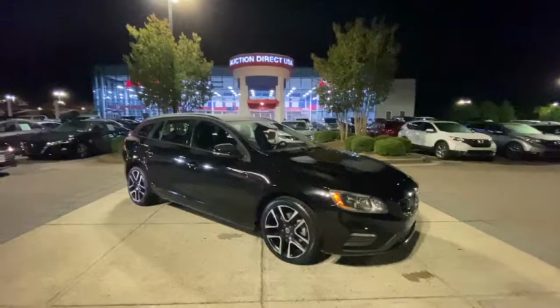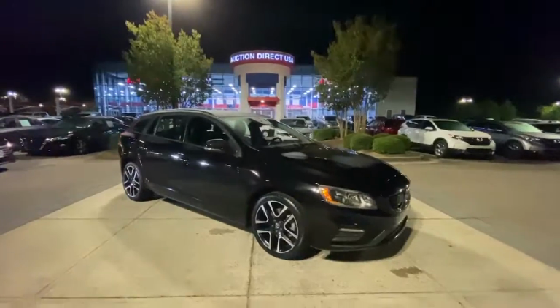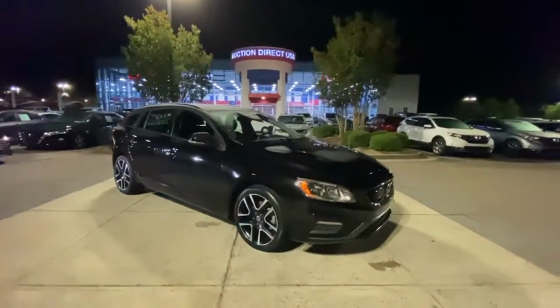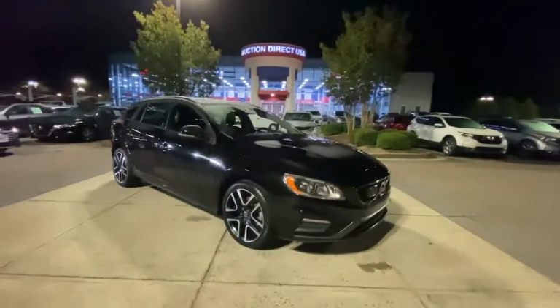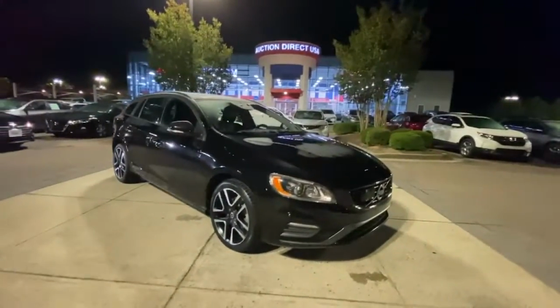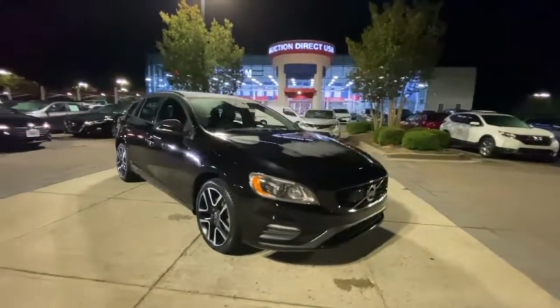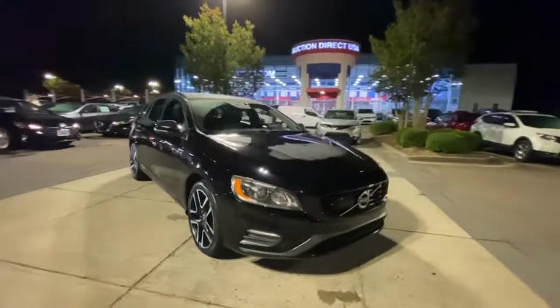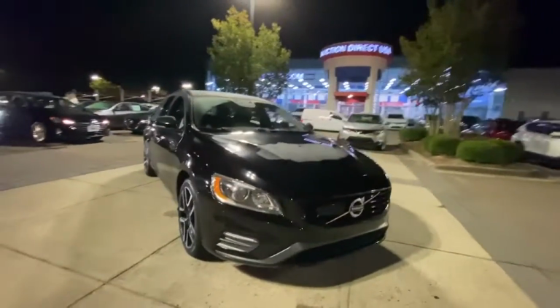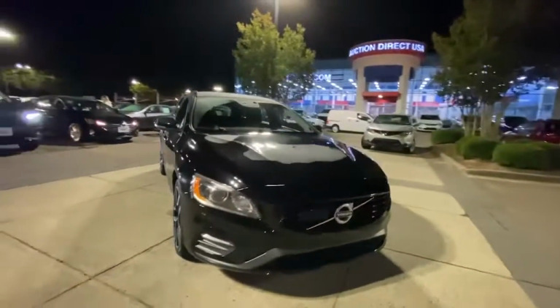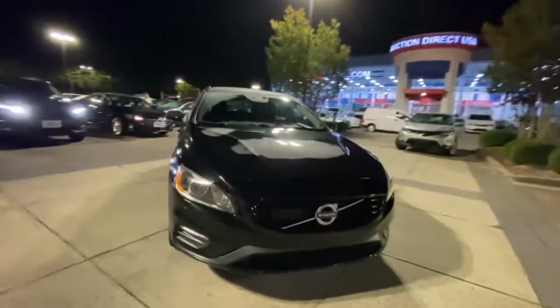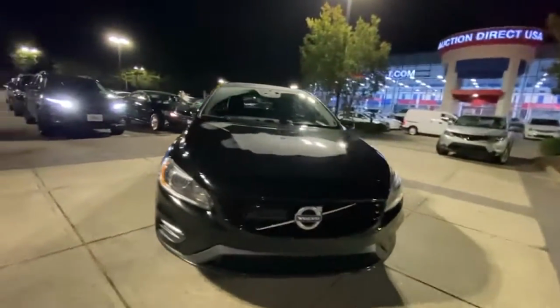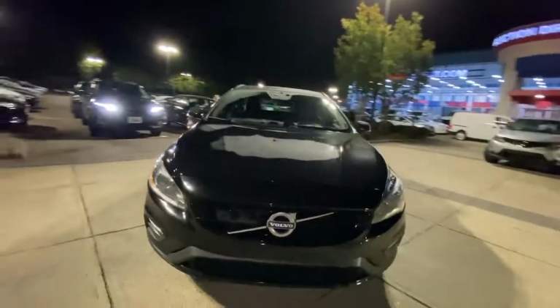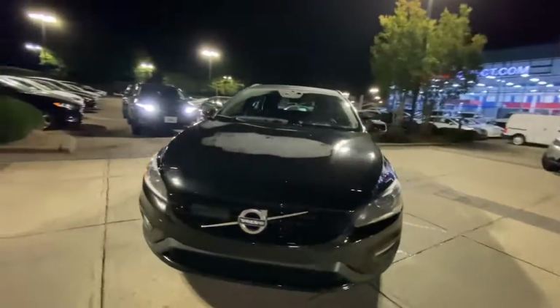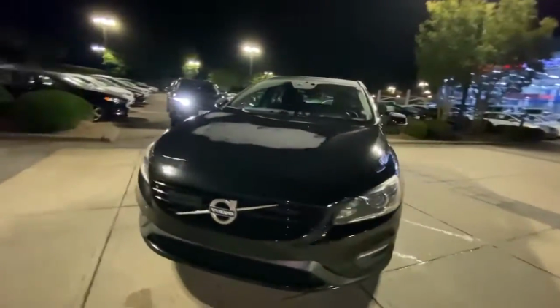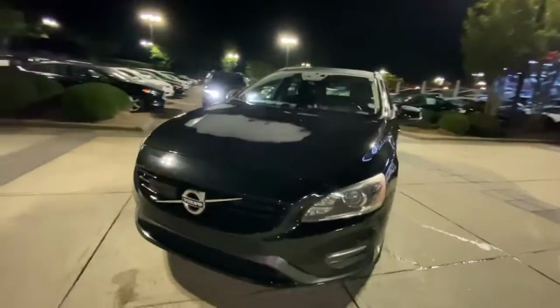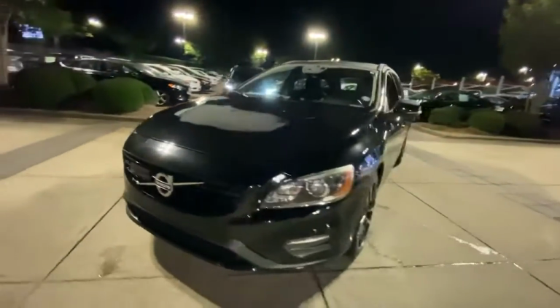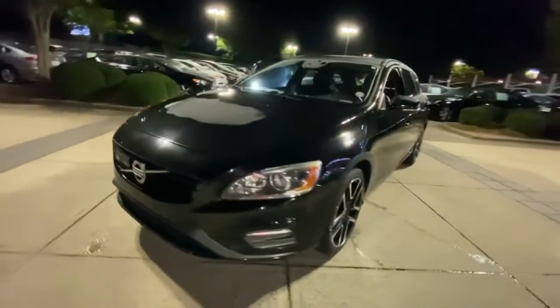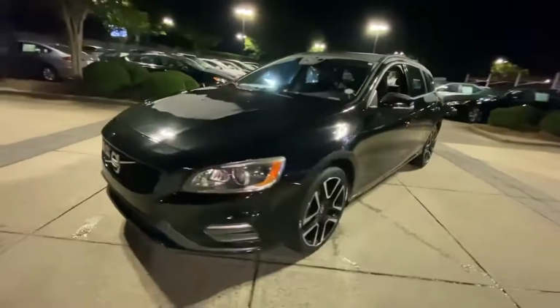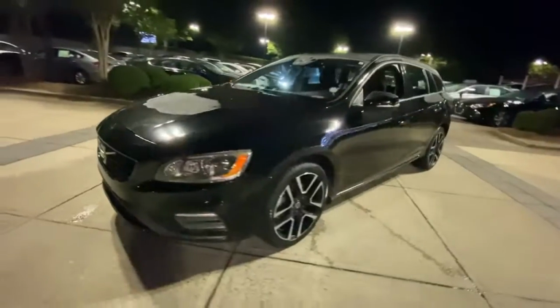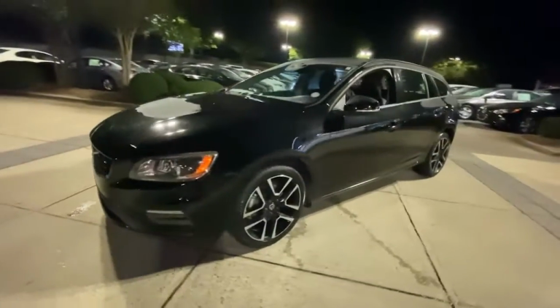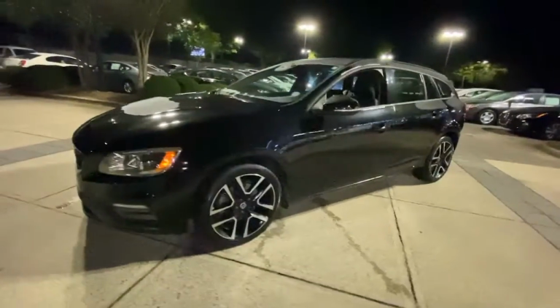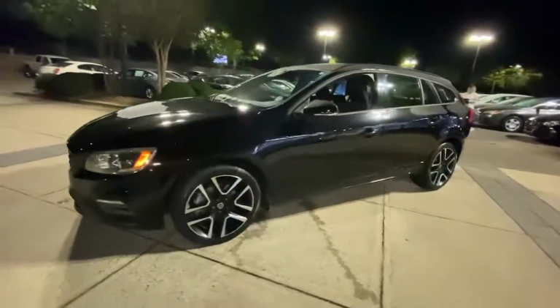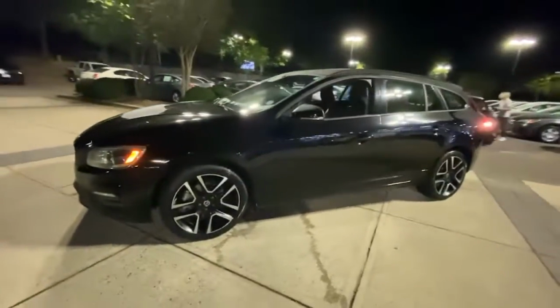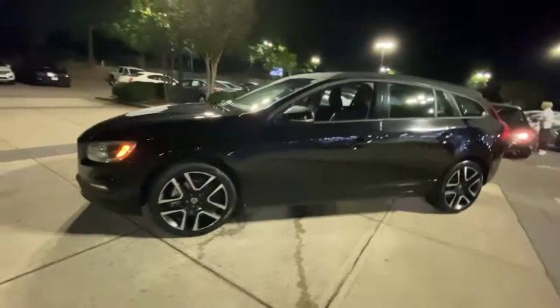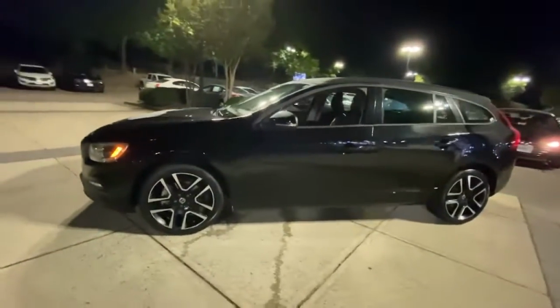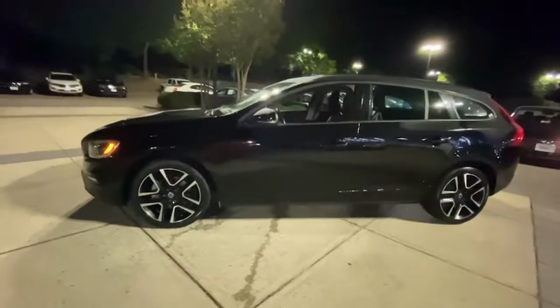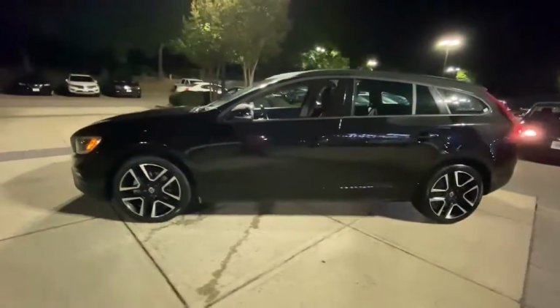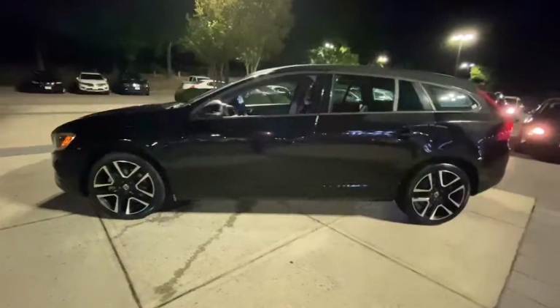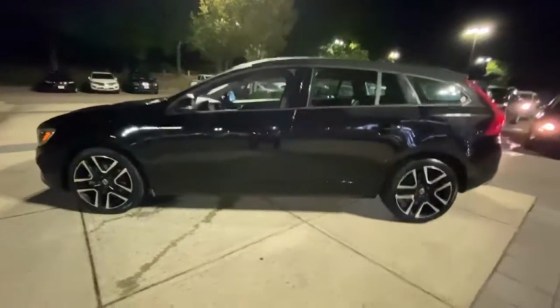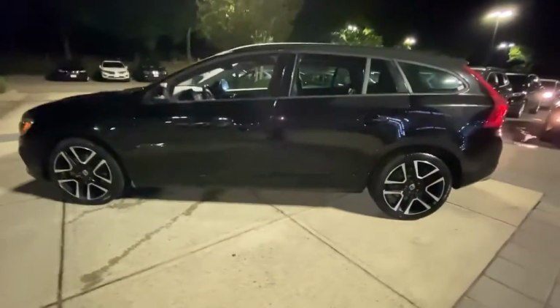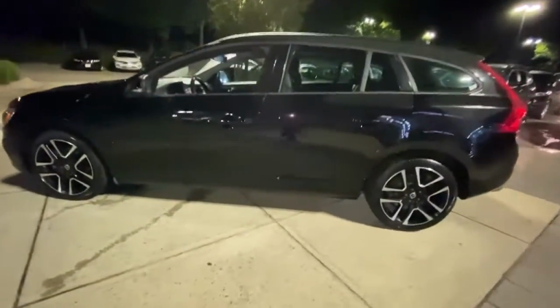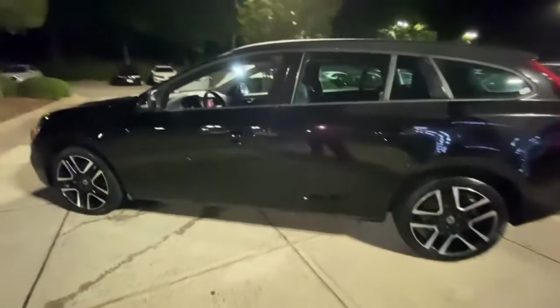Hop into the 2018 Volvo V60. With less than 100,000 miles on the odometer, this vehicle provides excellent value.